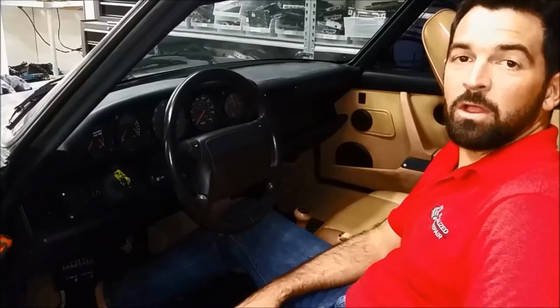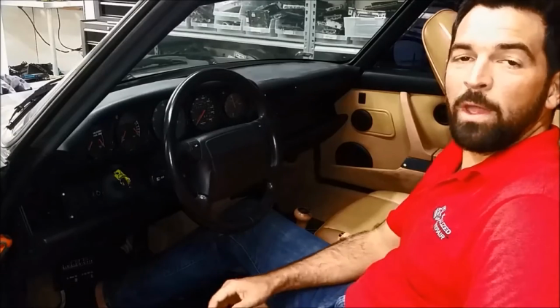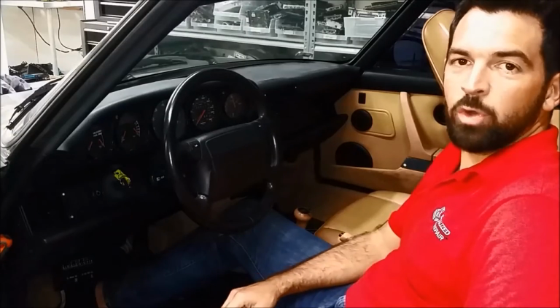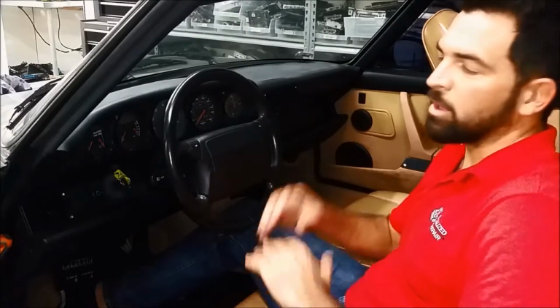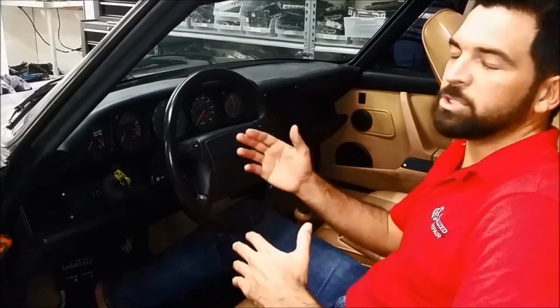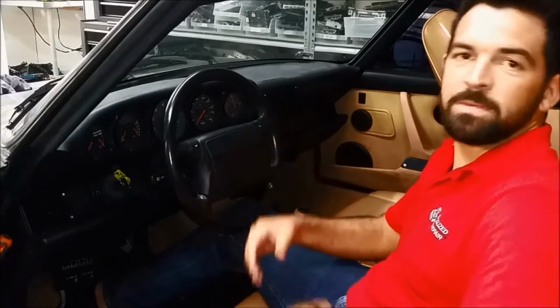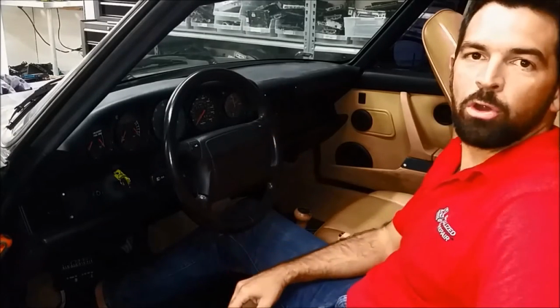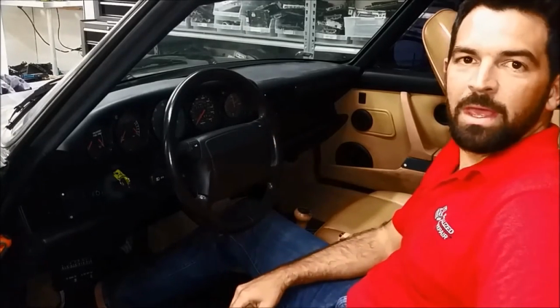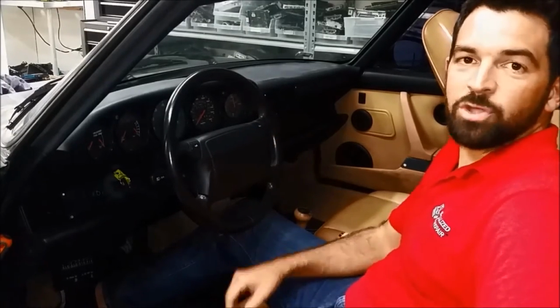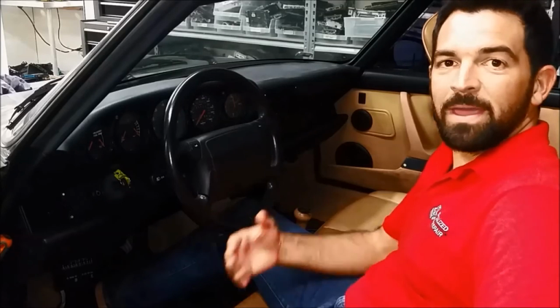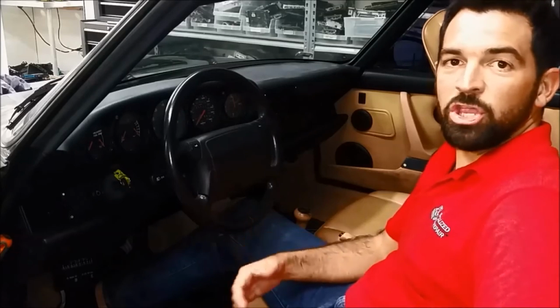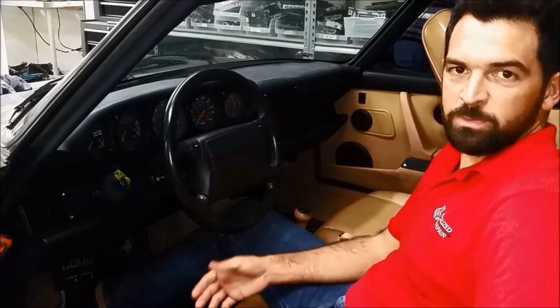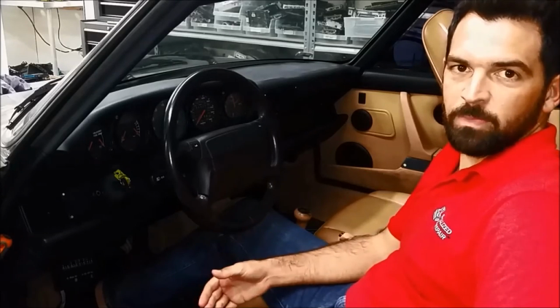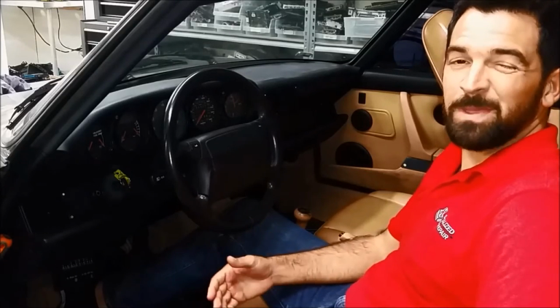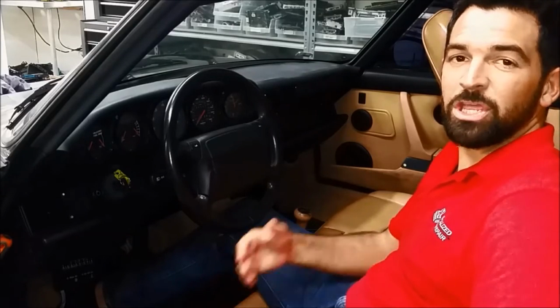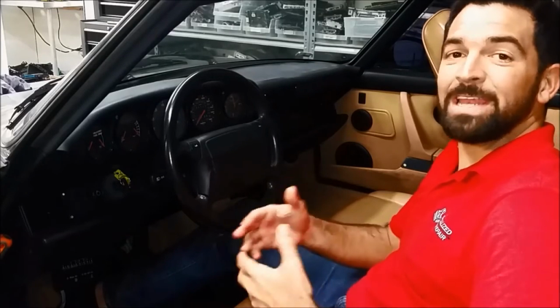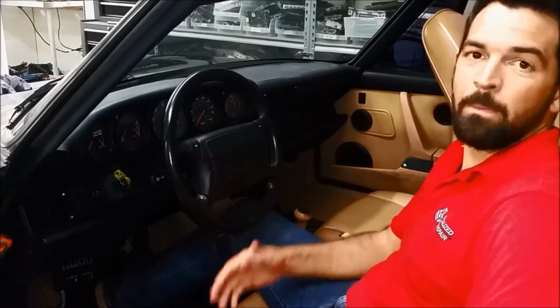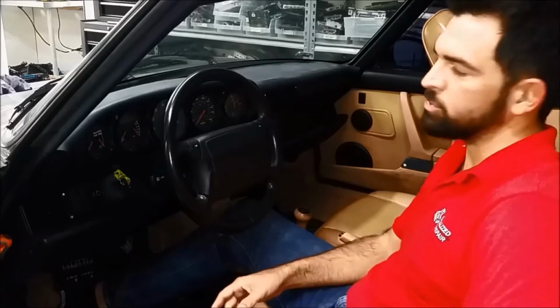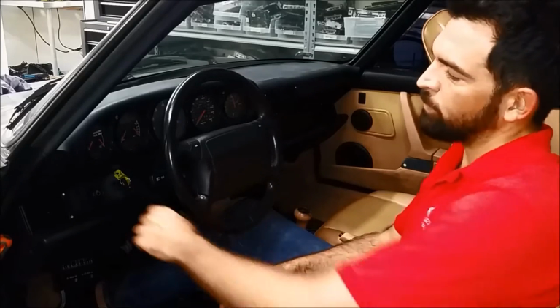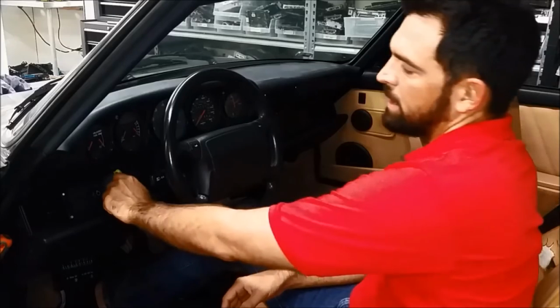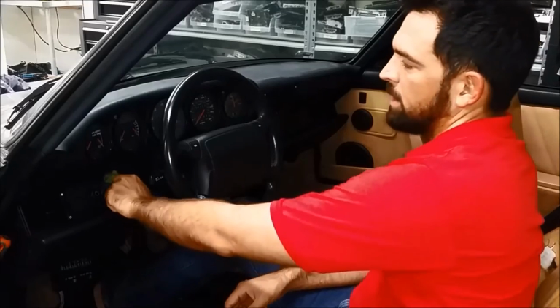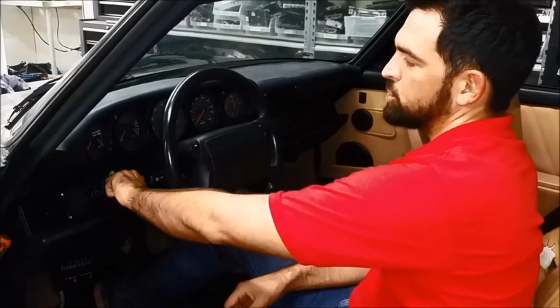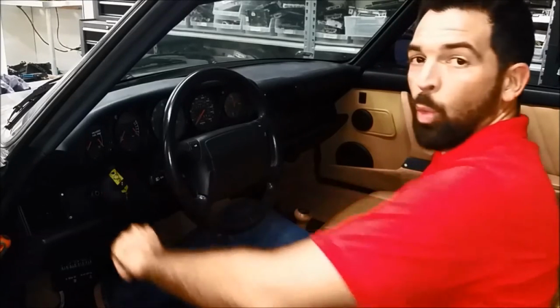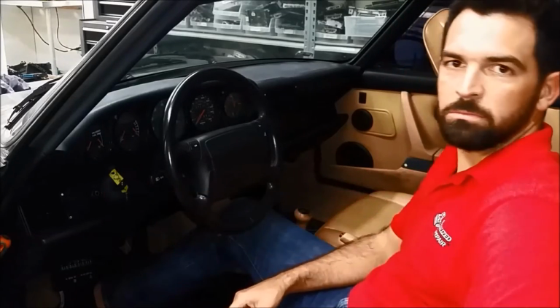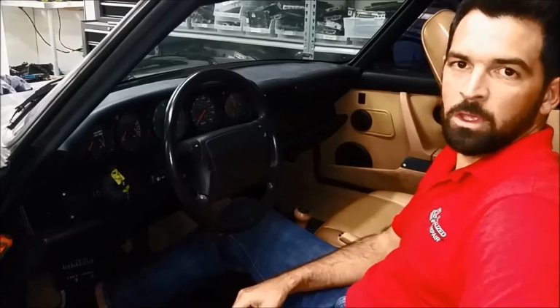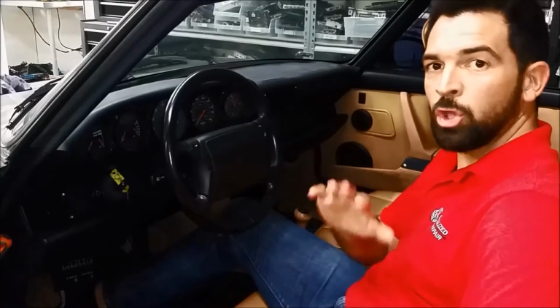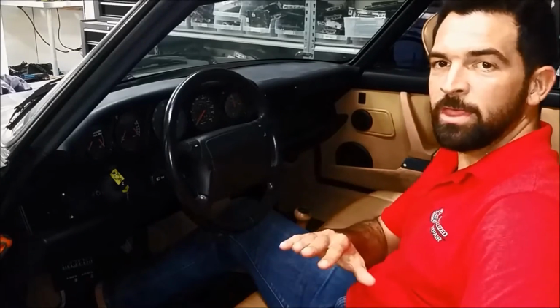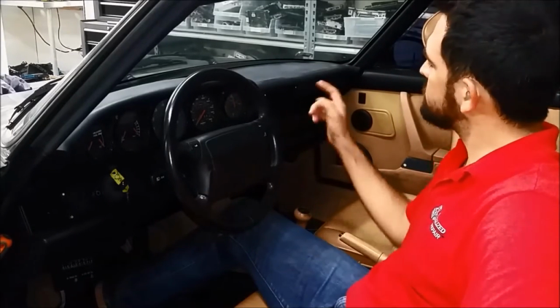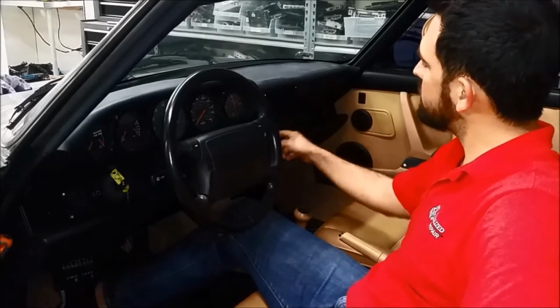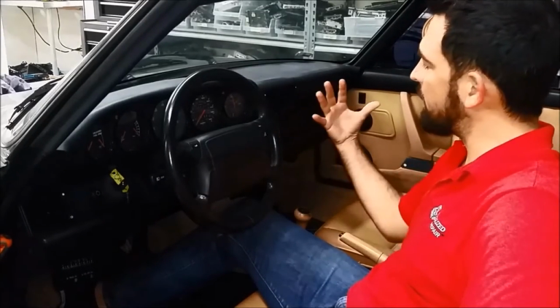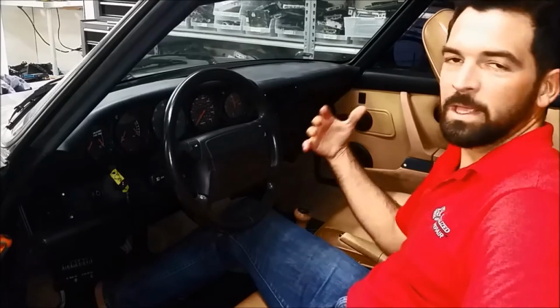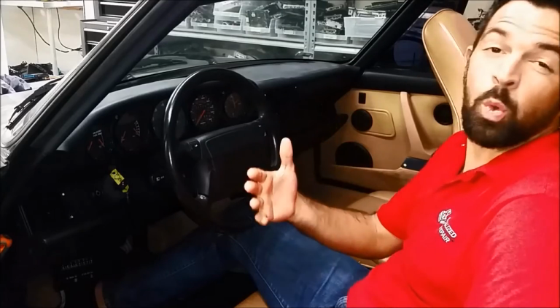The right way to operate the convertible top system in your Porsche depends on the year it was made. On the early 911 models you have to put the key in position number one. You'll know that you're there because the radio is going to light up like it's about to work.